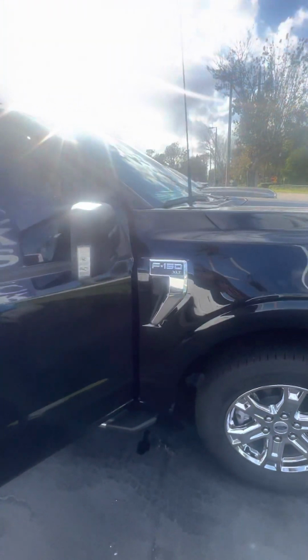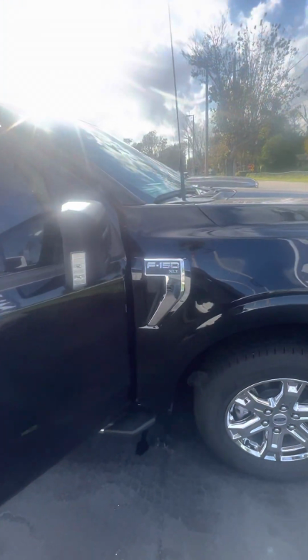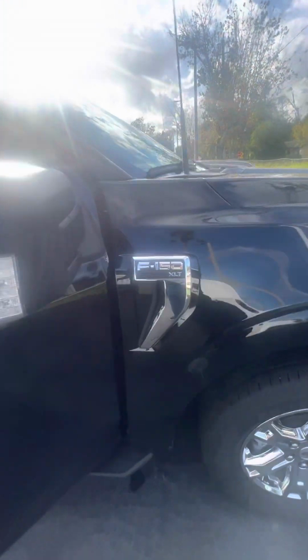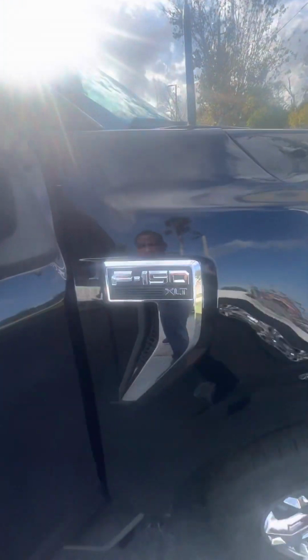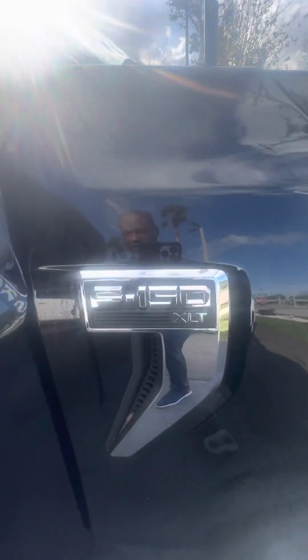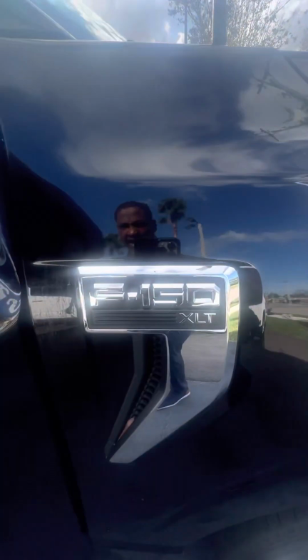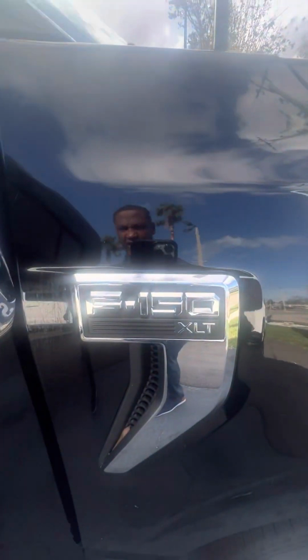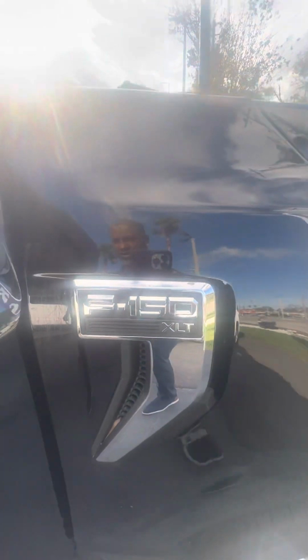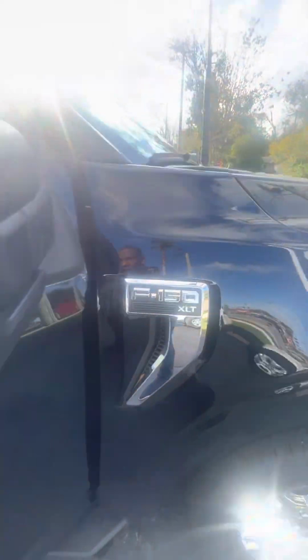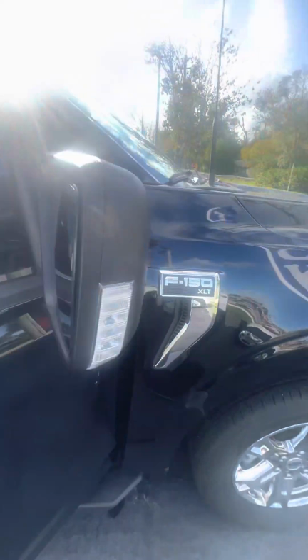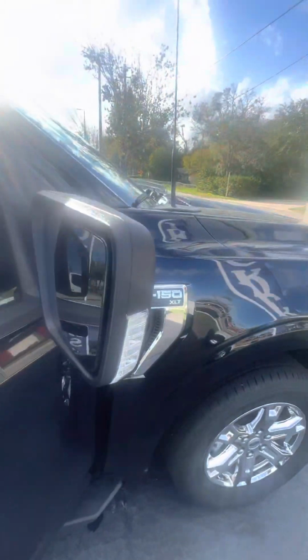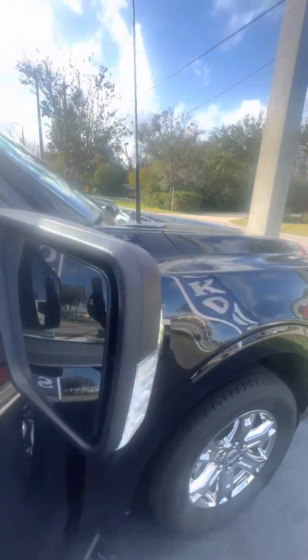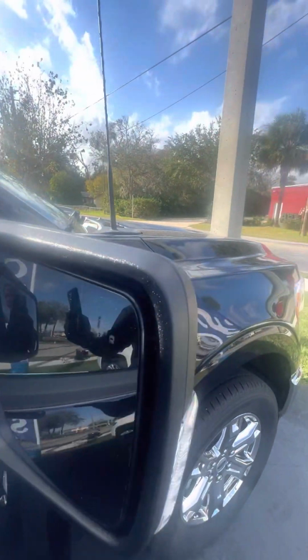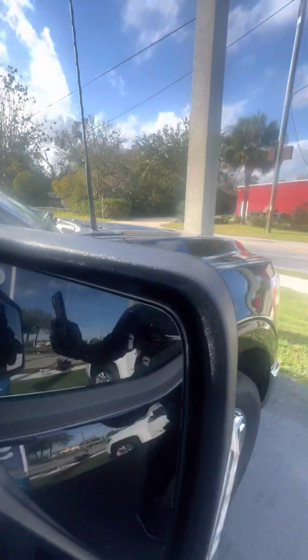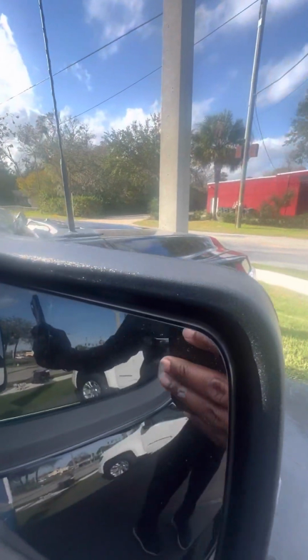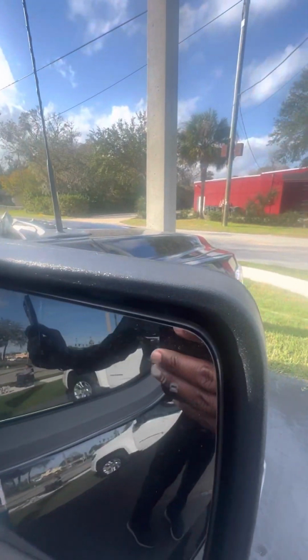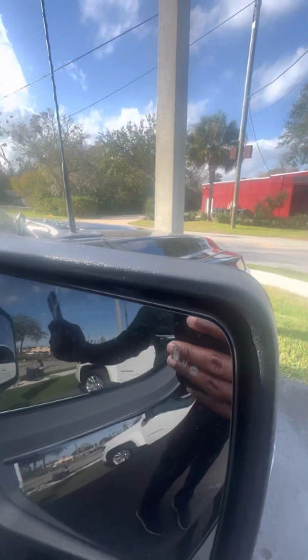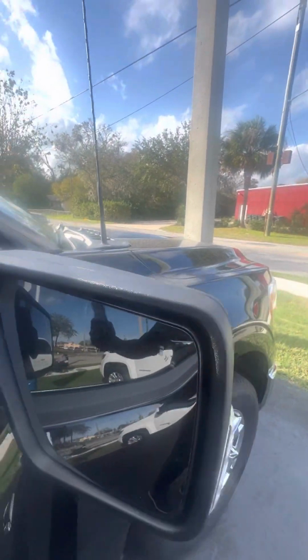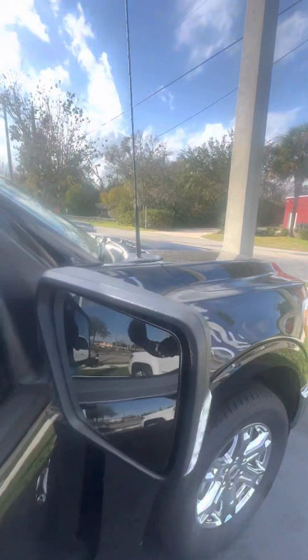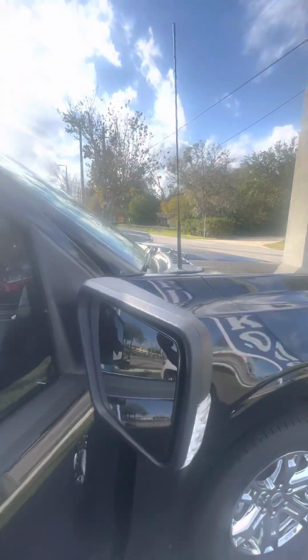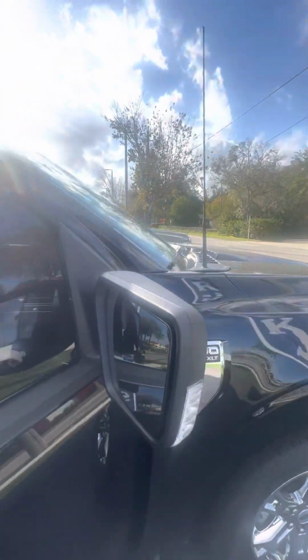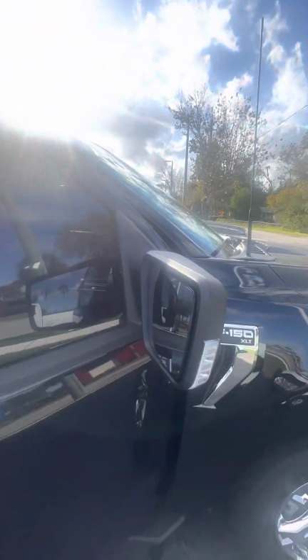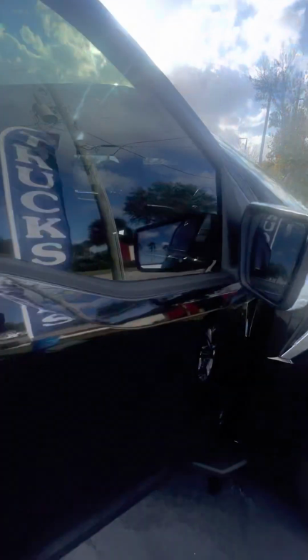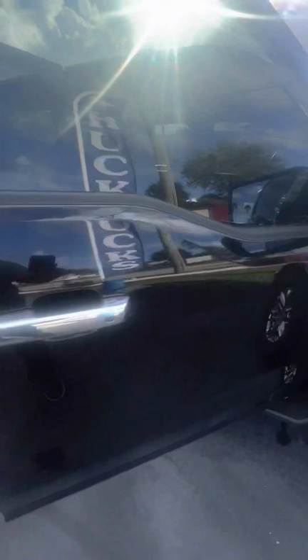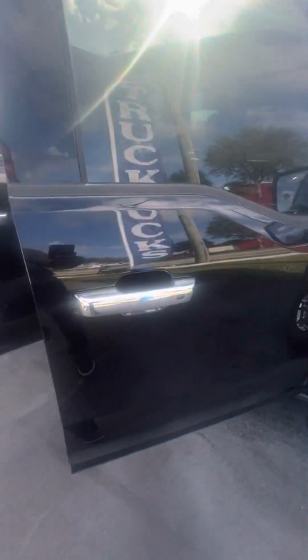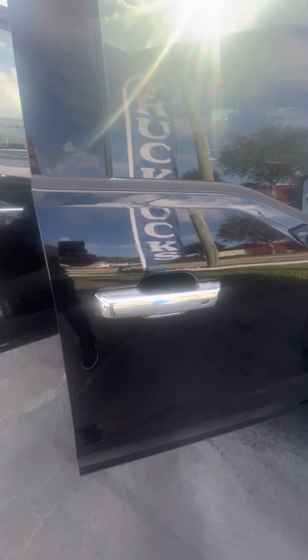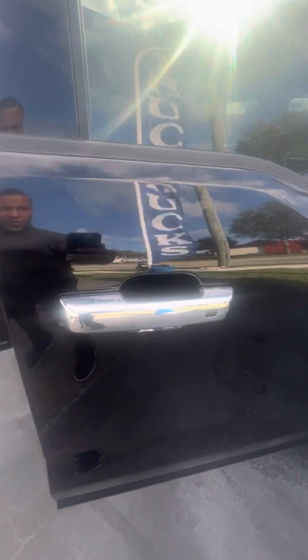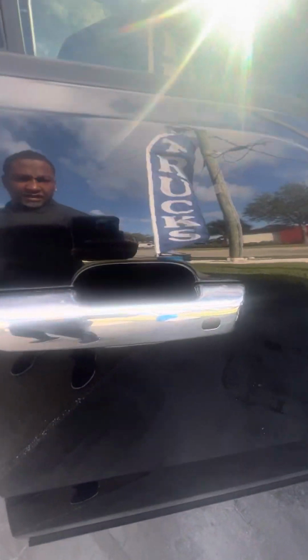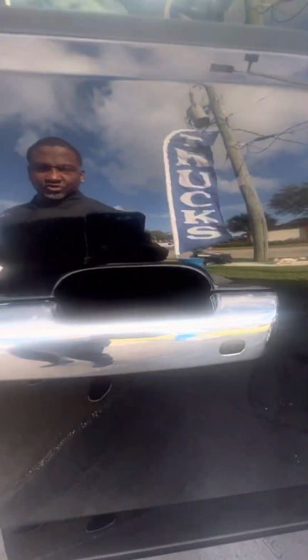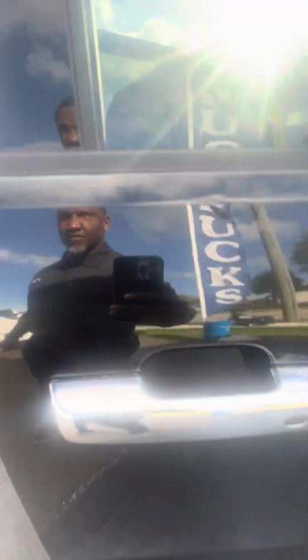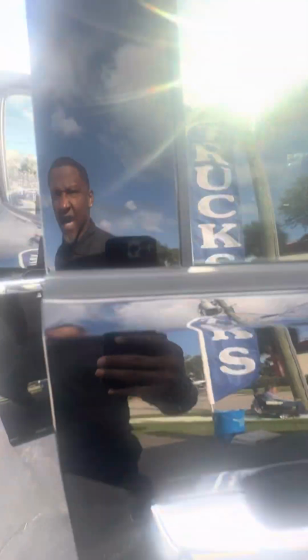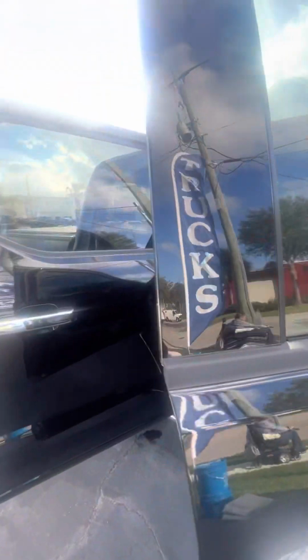Again, it's the F-150 XLT. Black spot mount on the side mirror for safety features. Please keep your eyes on the road. Keyless entrance on the passenger and driver's side door.